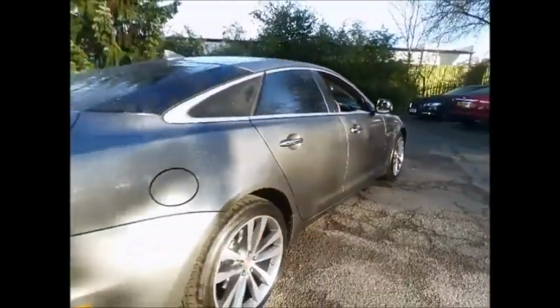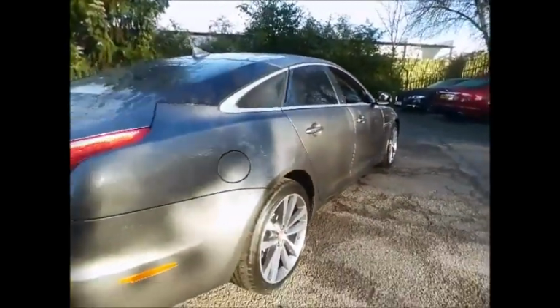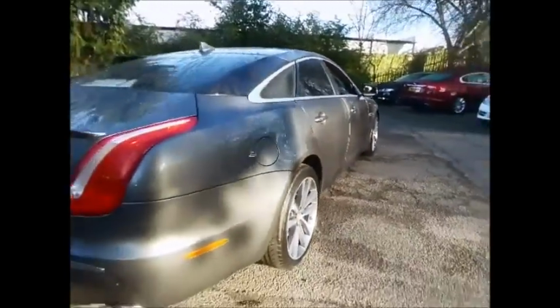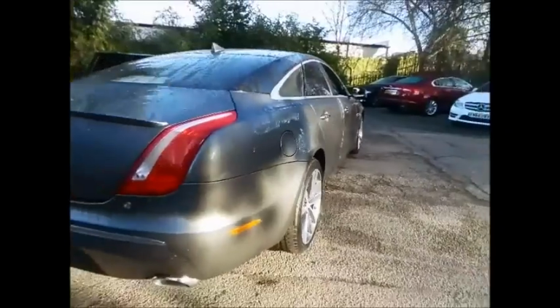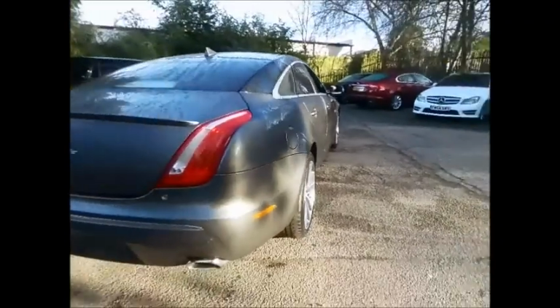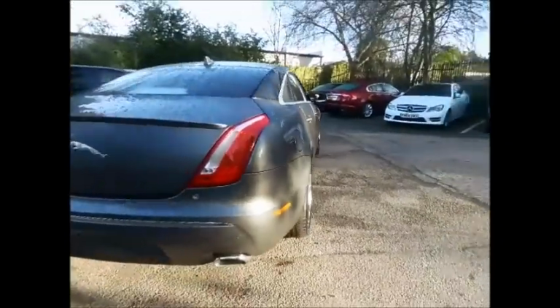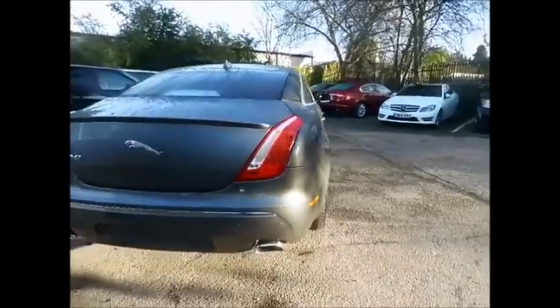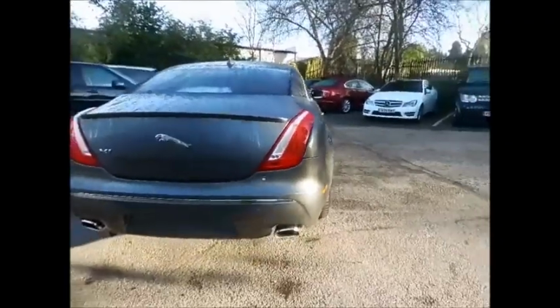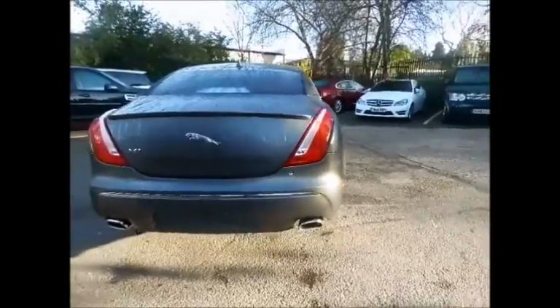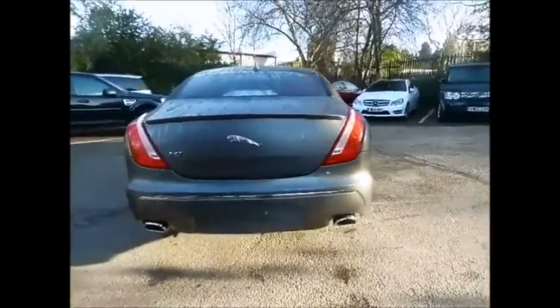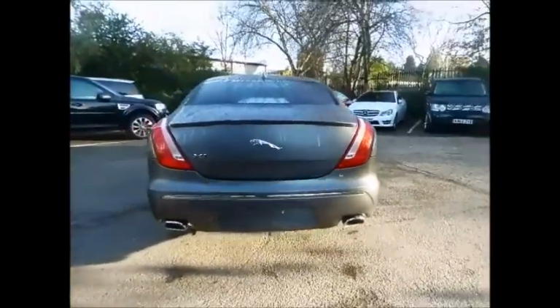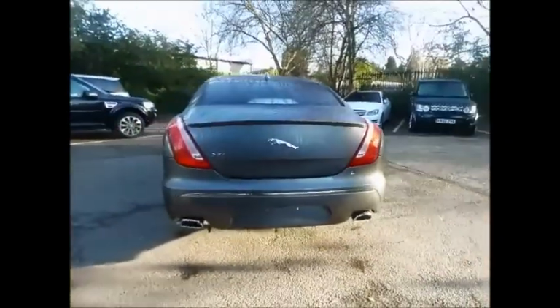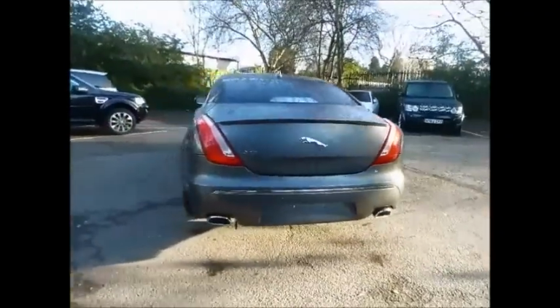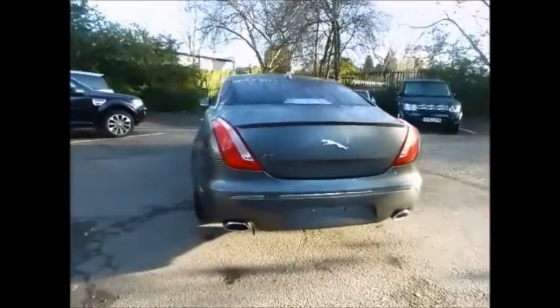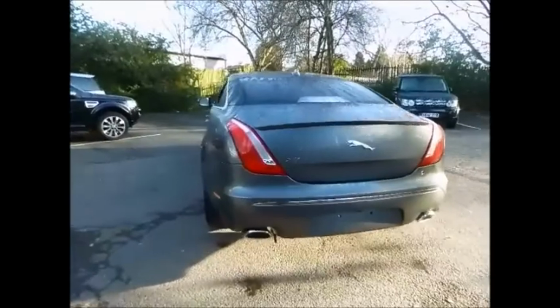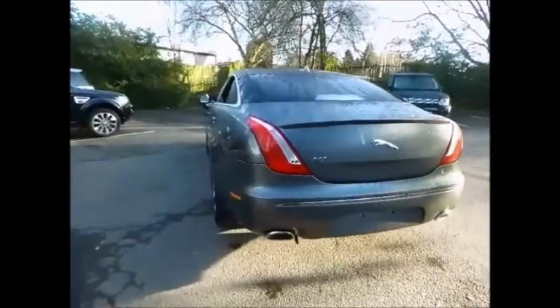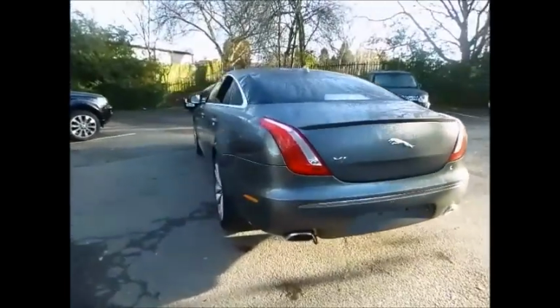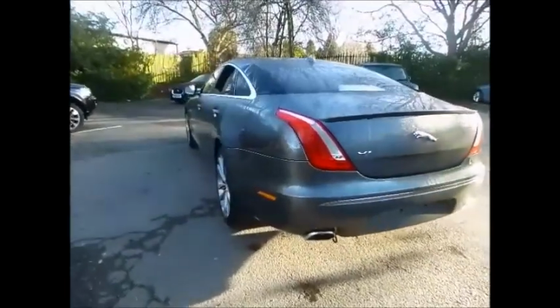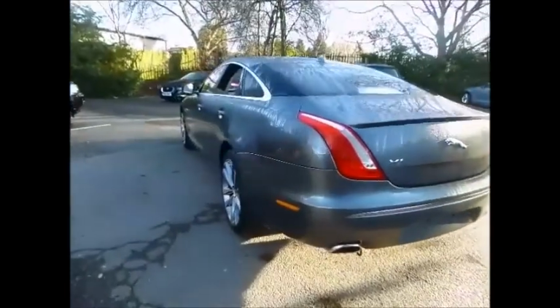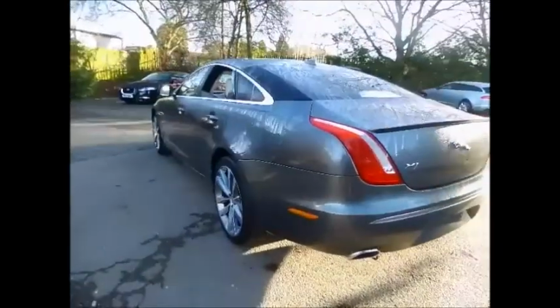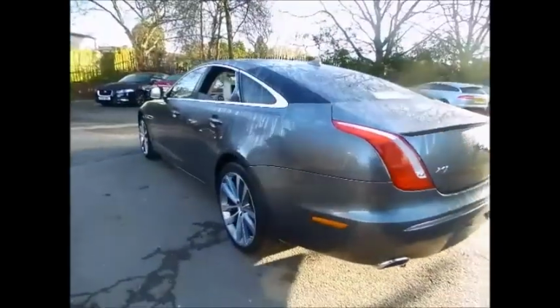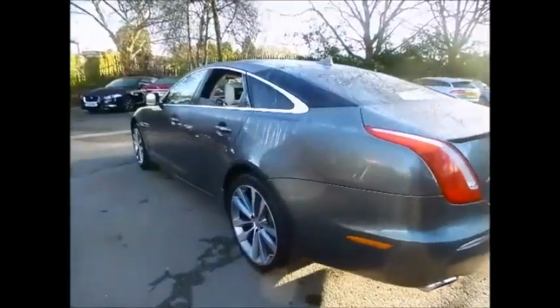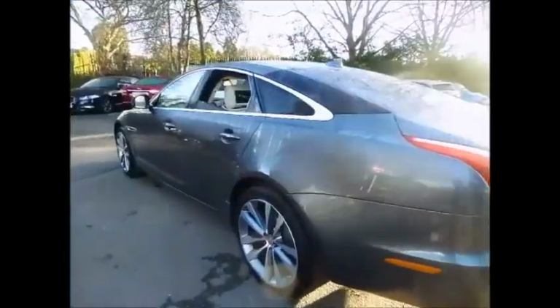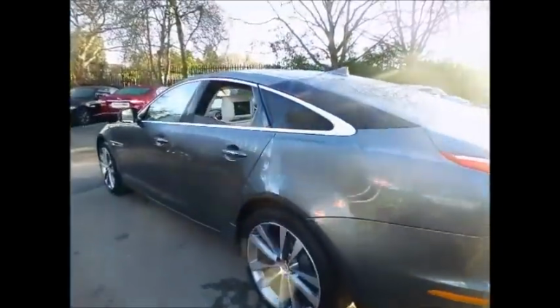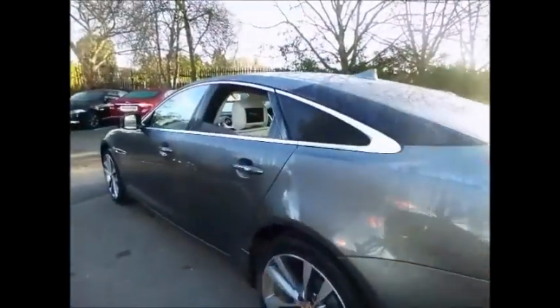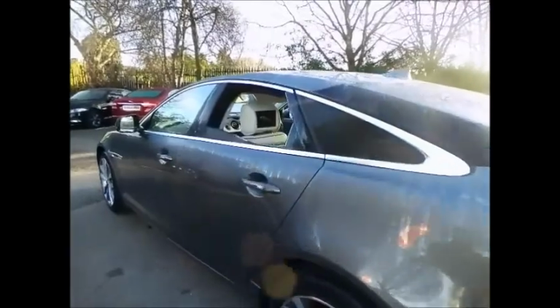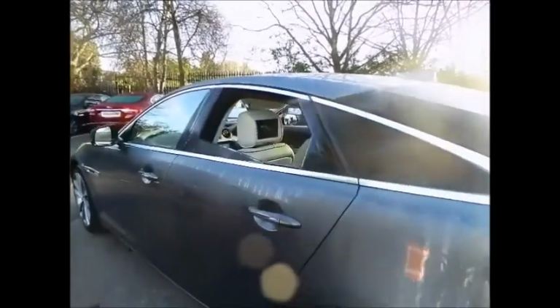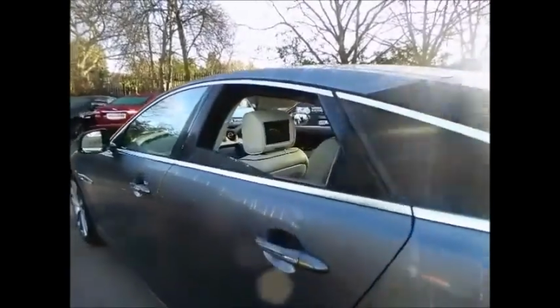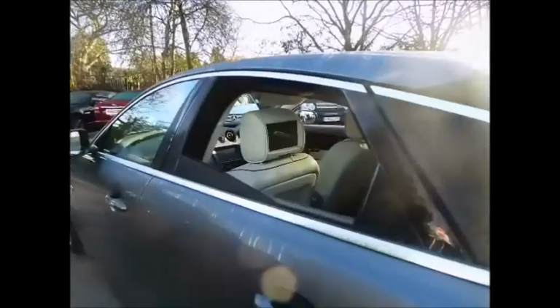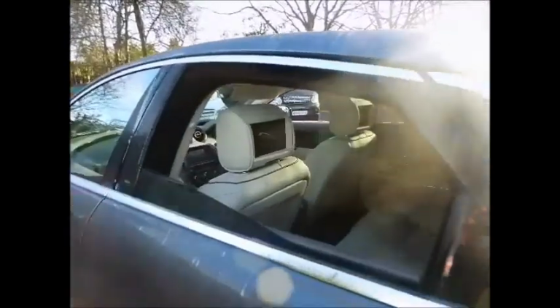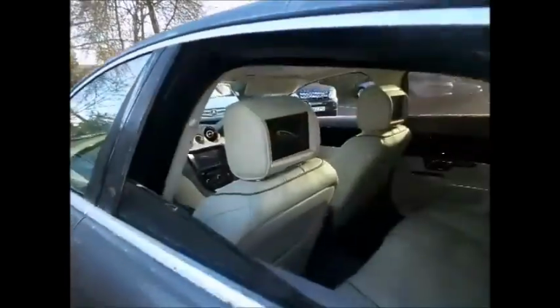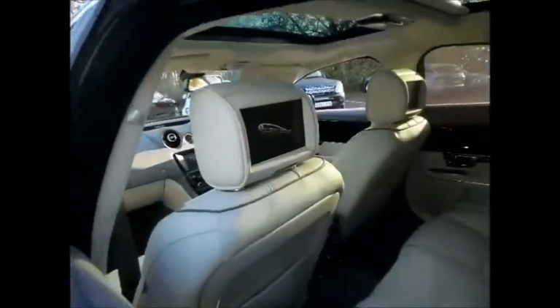Not only will it benefit from the Jaguar warranty and roadside assistance, but the vehicle will be put through an extensive 165 multi-point inspection making sure your approved used vehicle is in optimum condition ready for you to drive away.